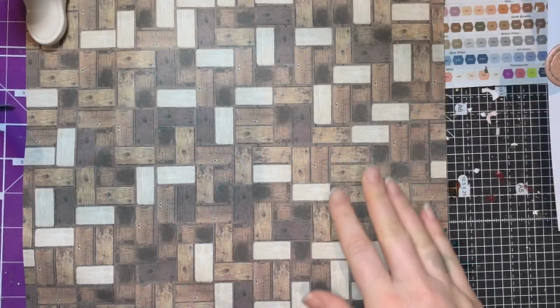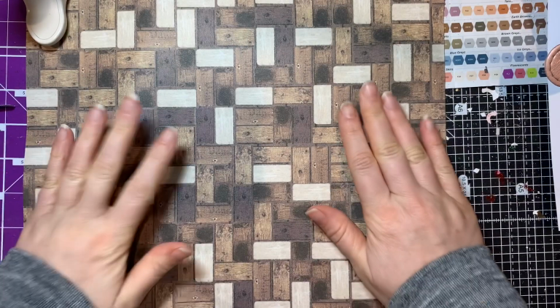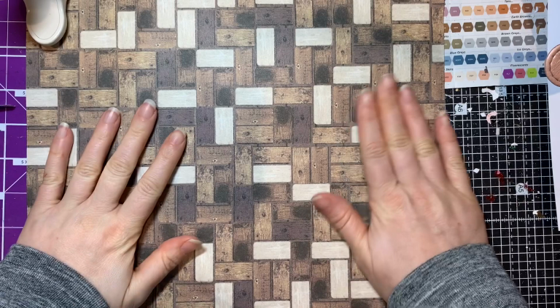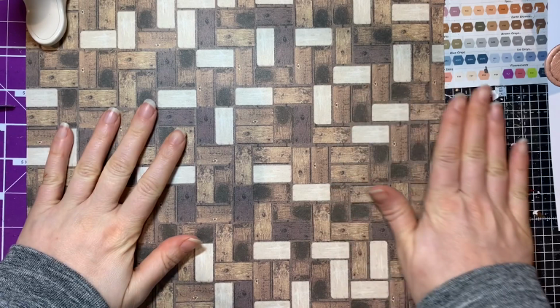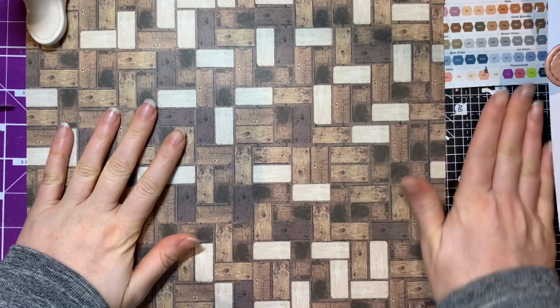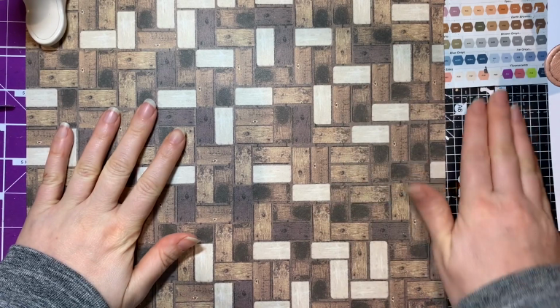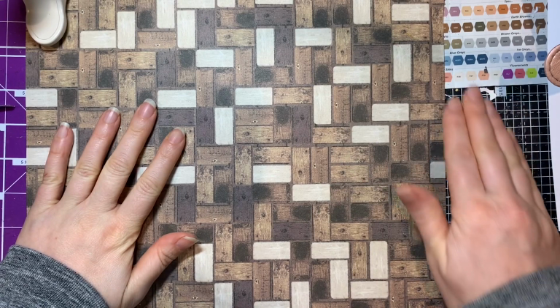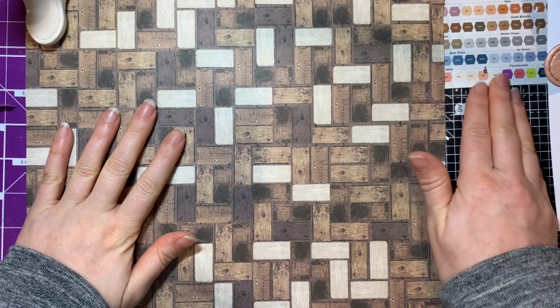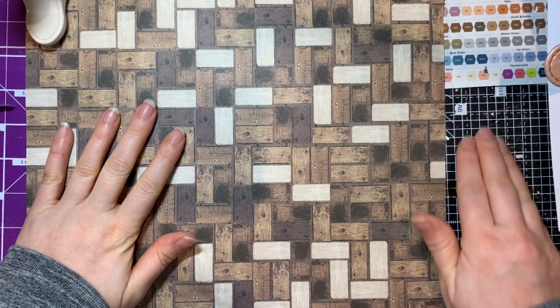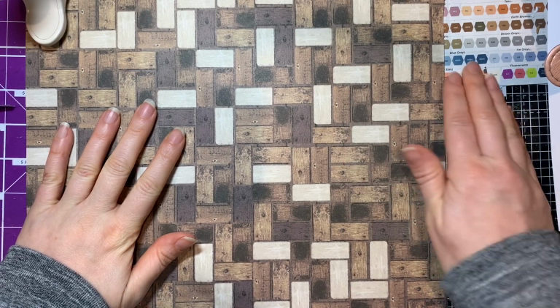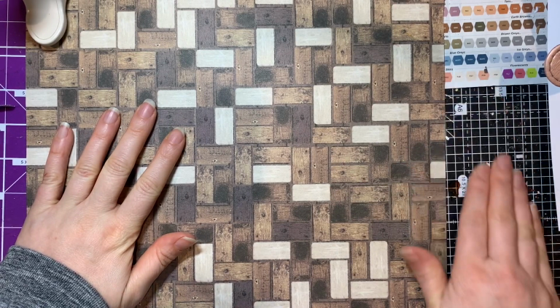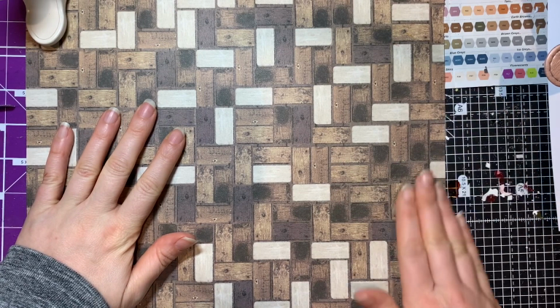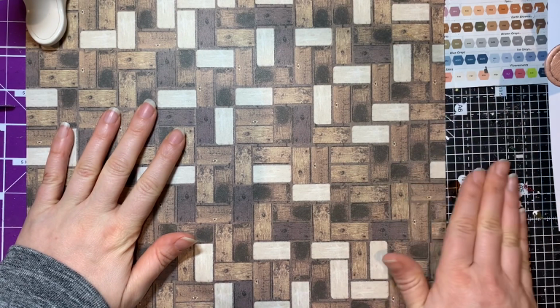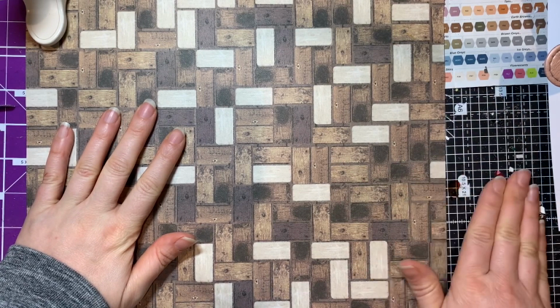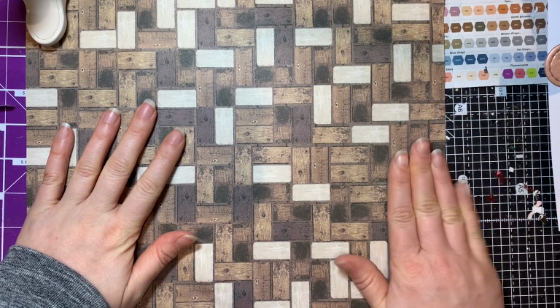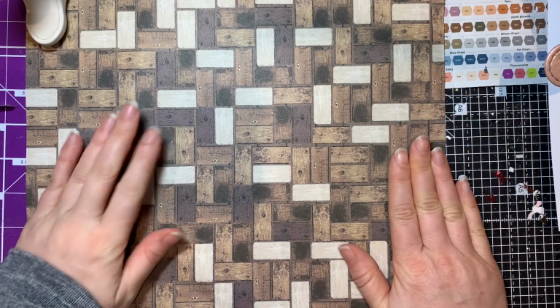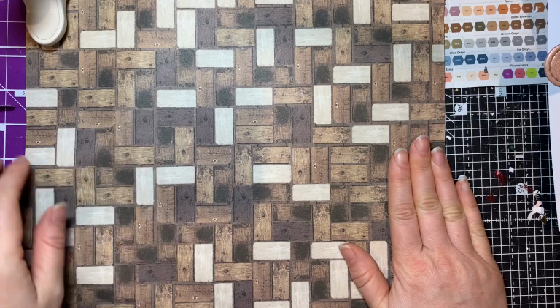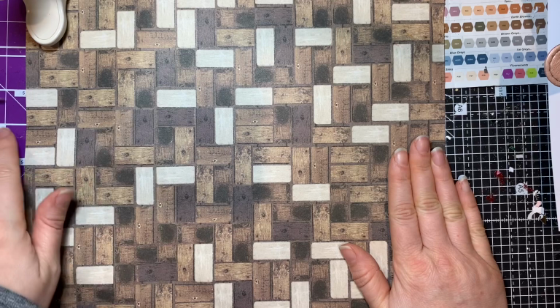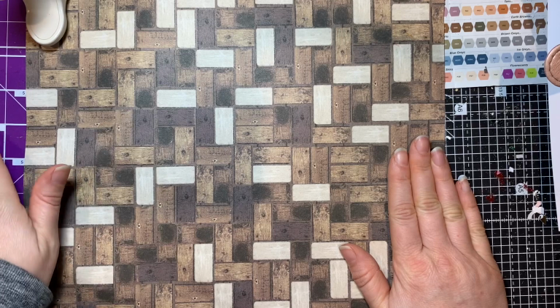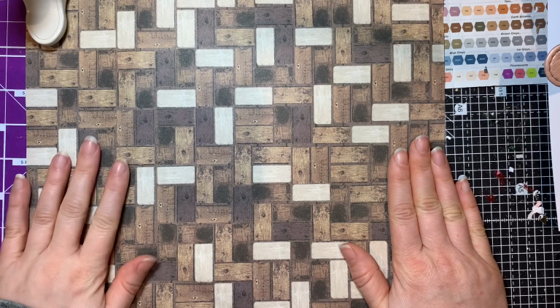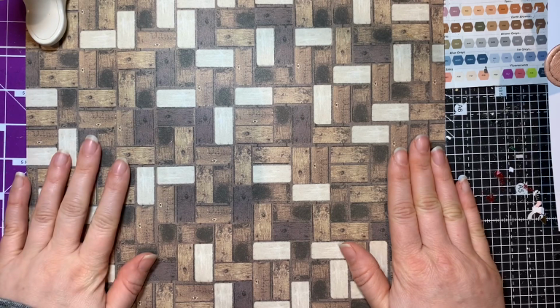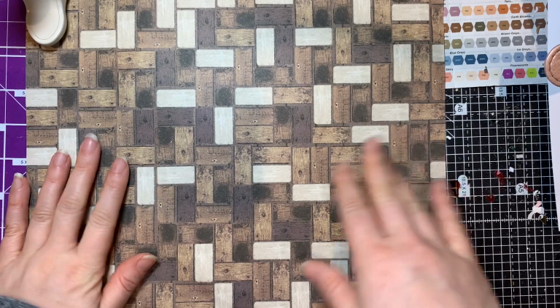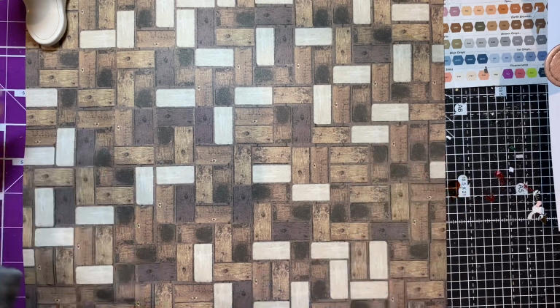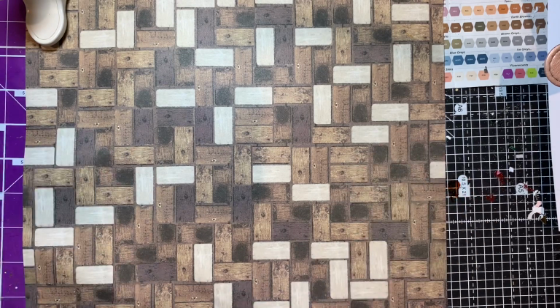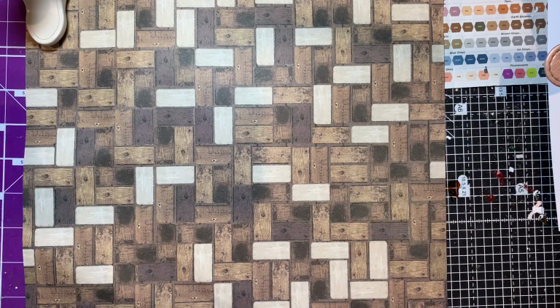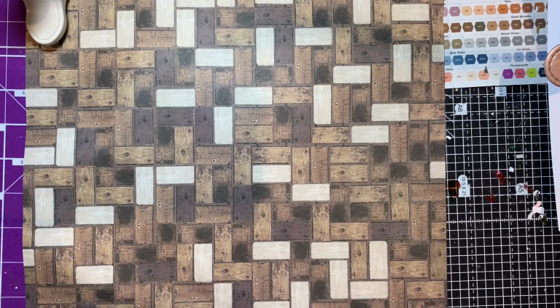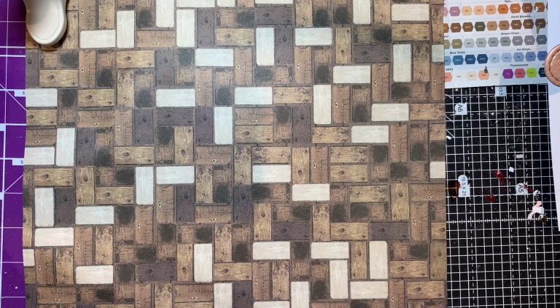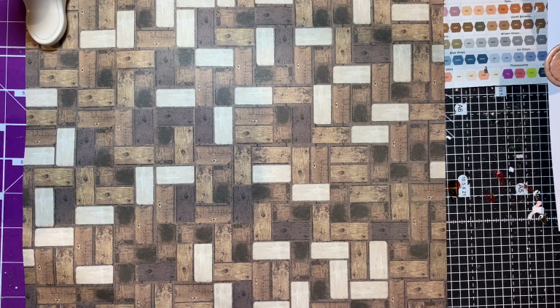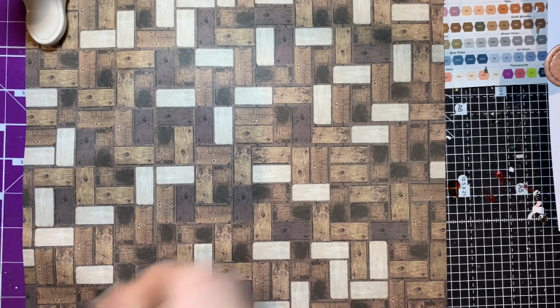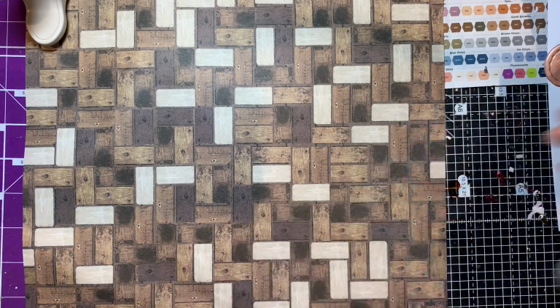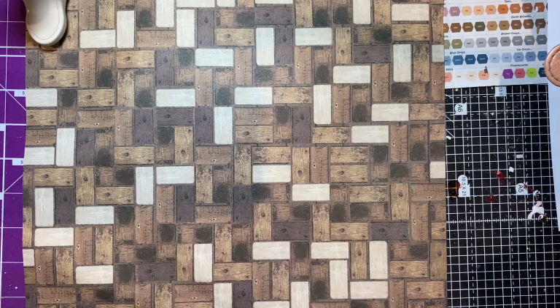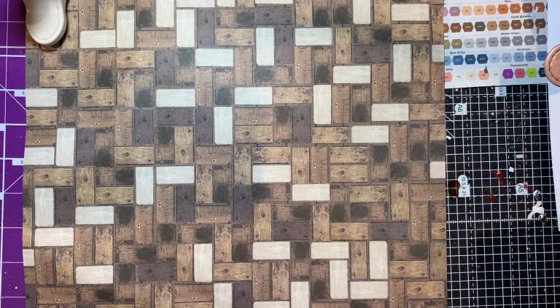Hello and welcome to Coastal Crafts. I've got some little bits and pieces that I picked up over the last week, and I'll show you what I got.